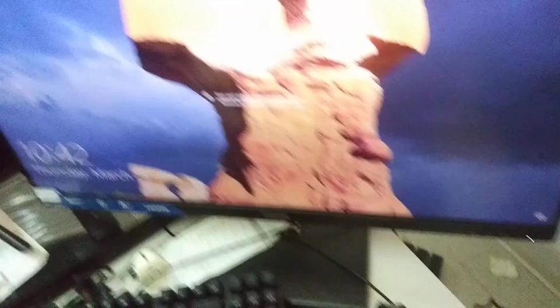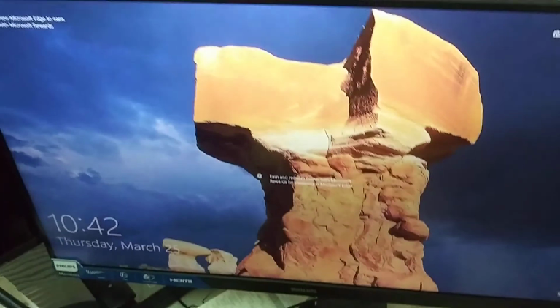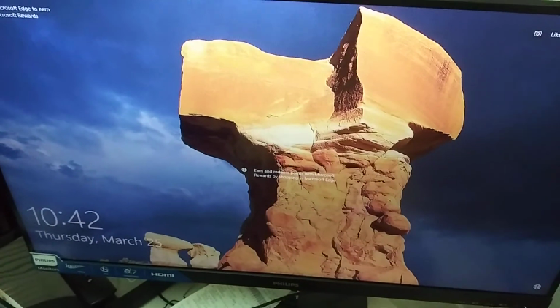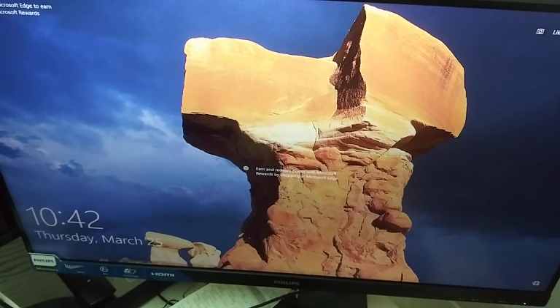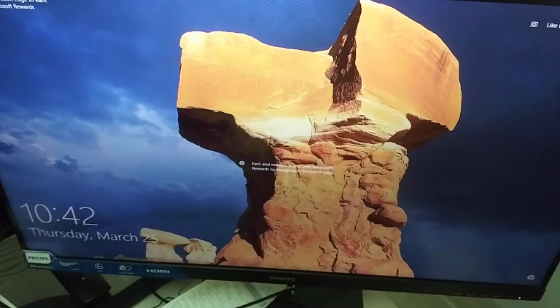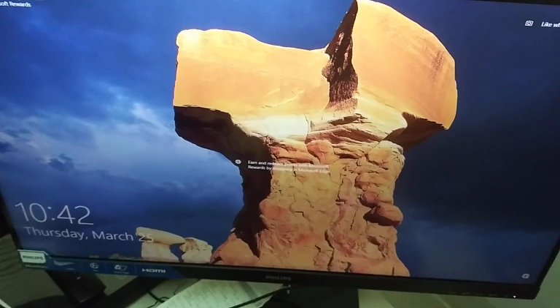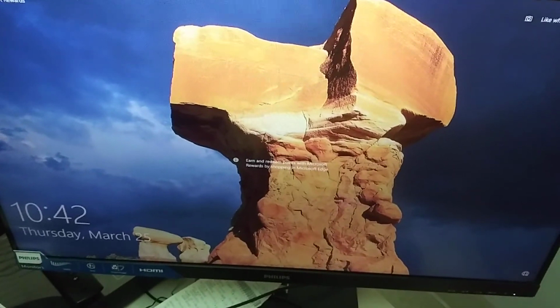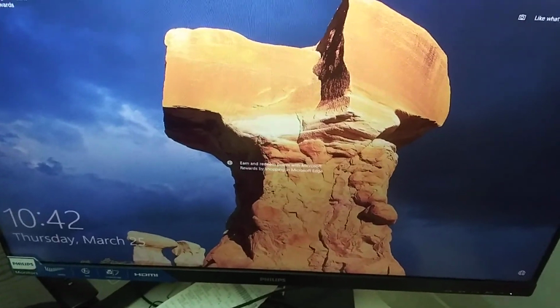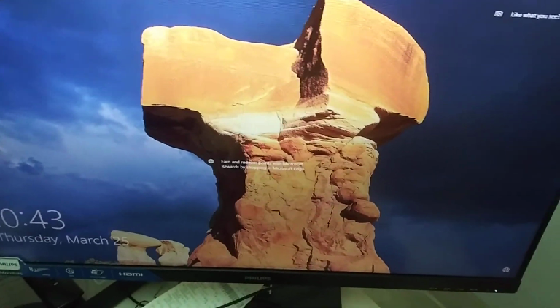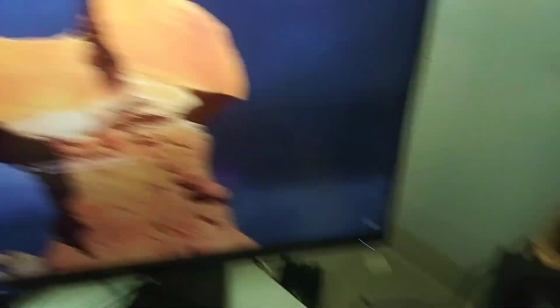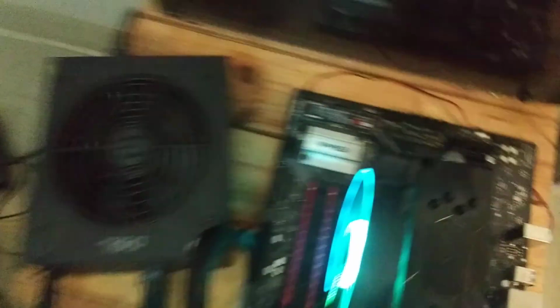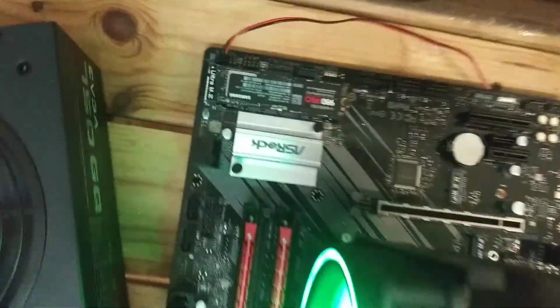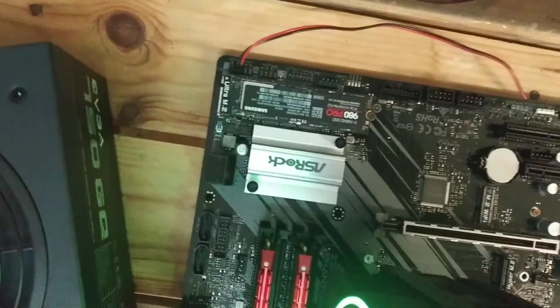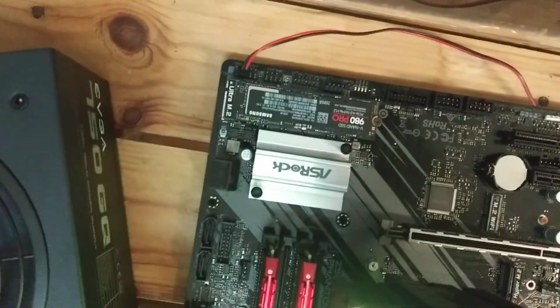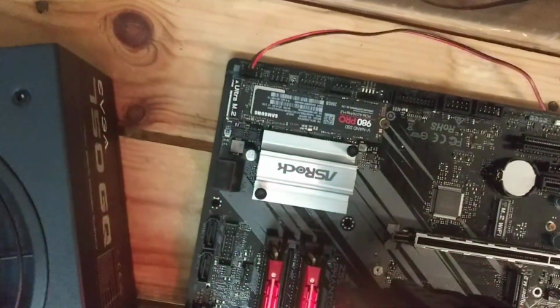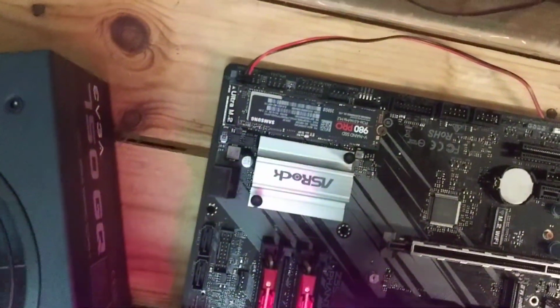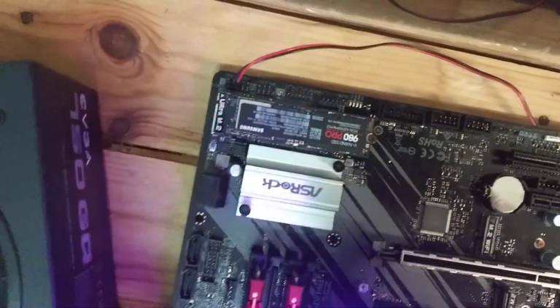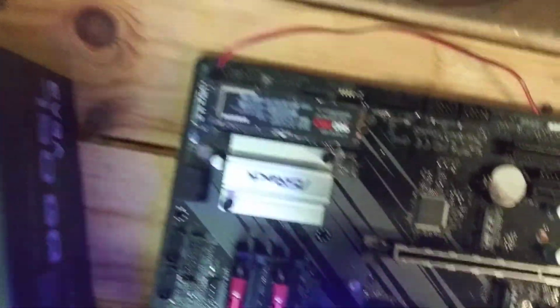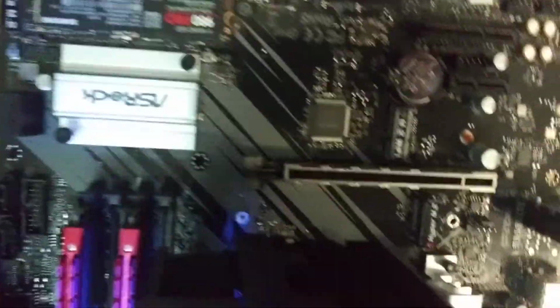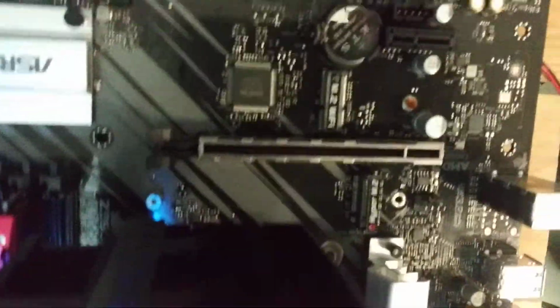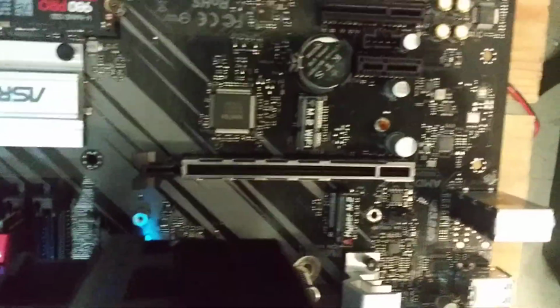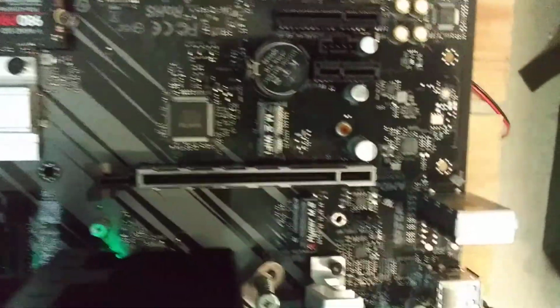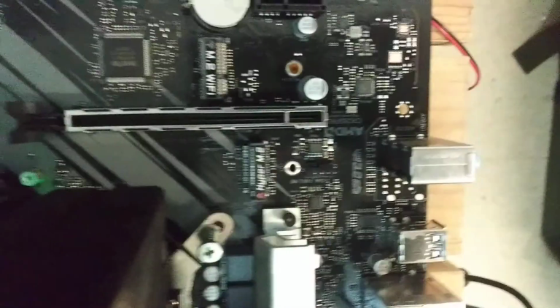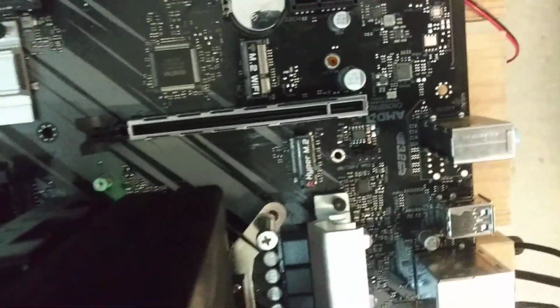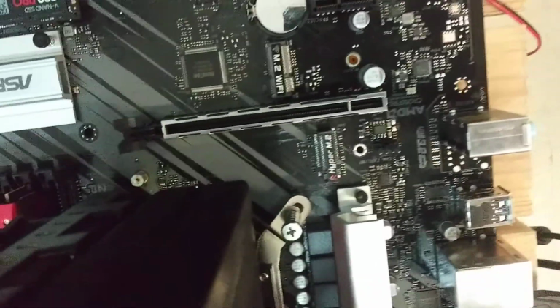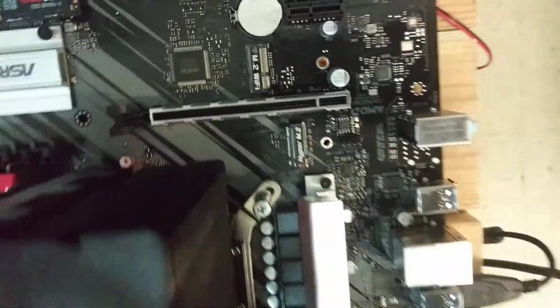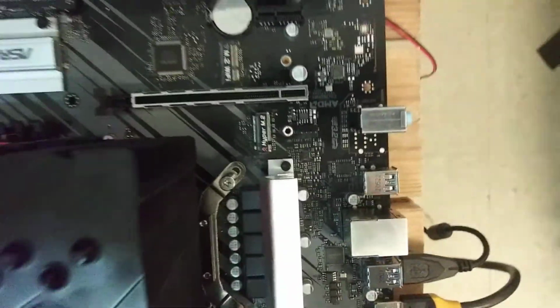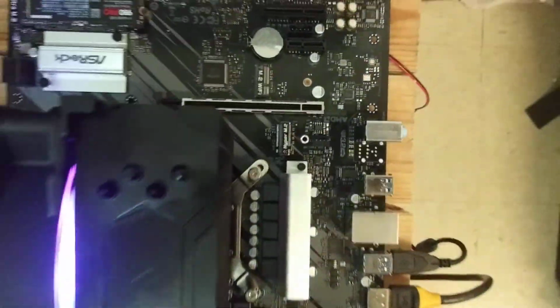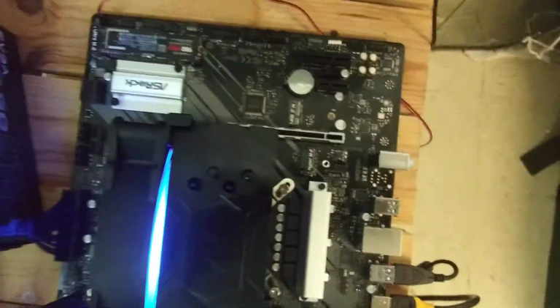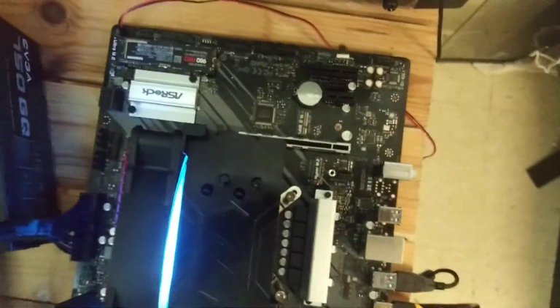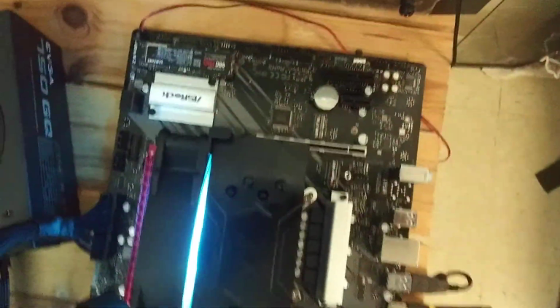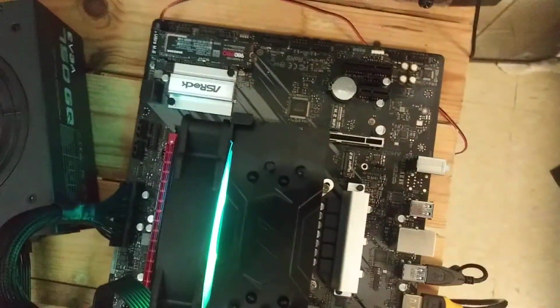The system has booted up to Windows, which tells you this drive works — it's got Windows on it. I'm going to put that drive in the Hyper M.2 slot and put the other drive in to show you what it does.